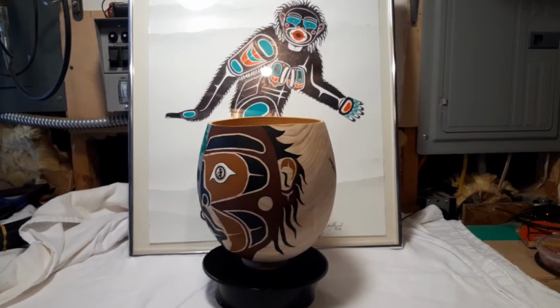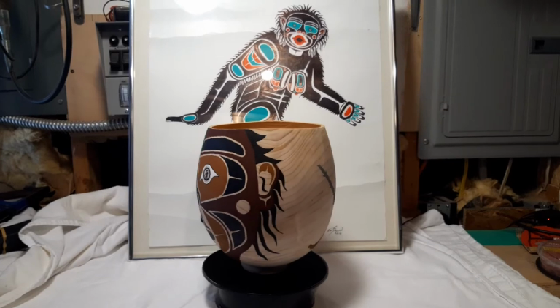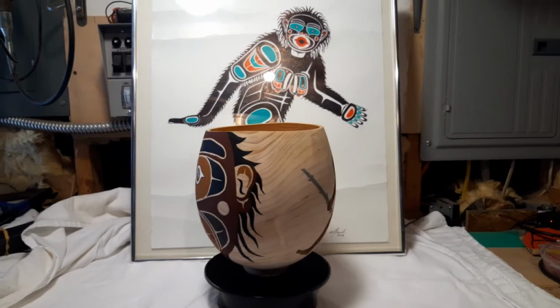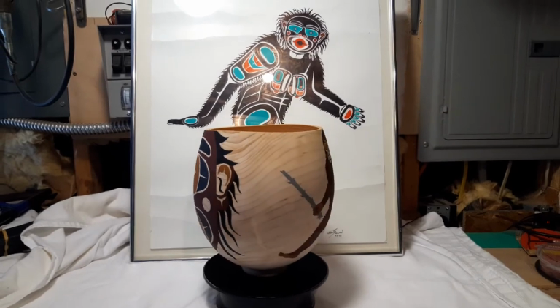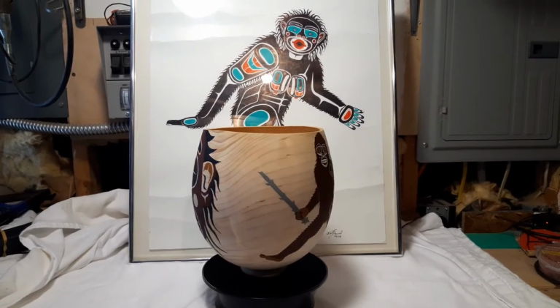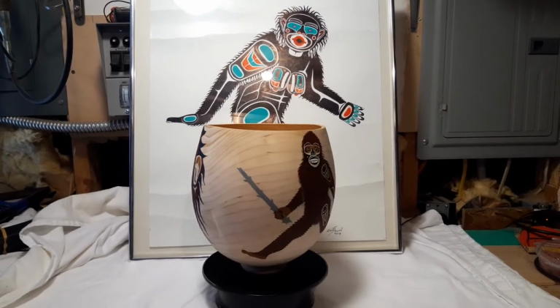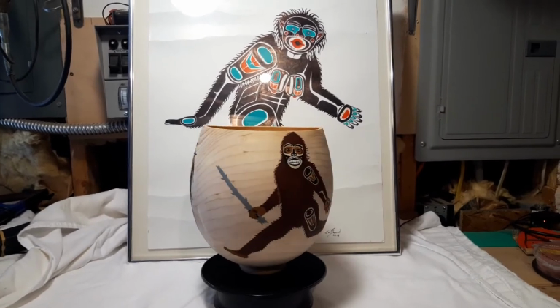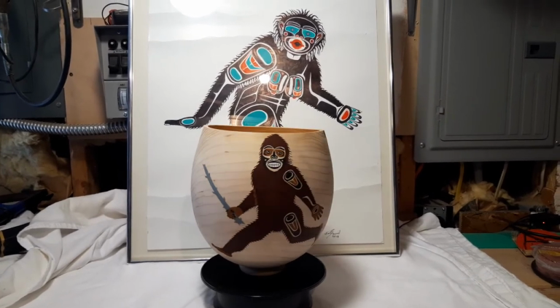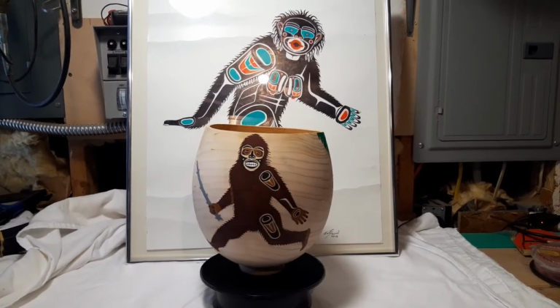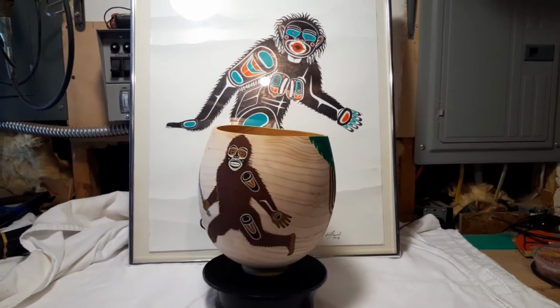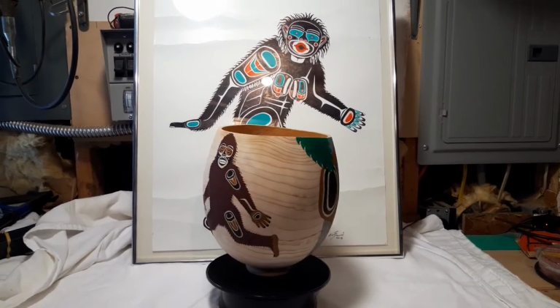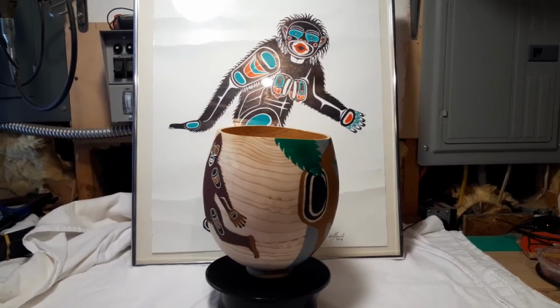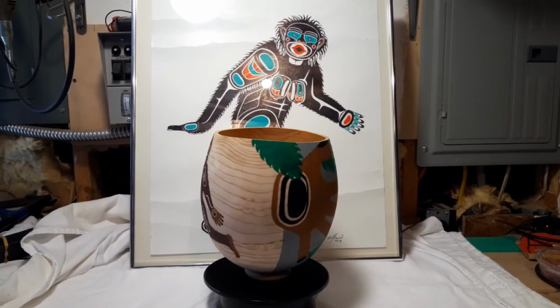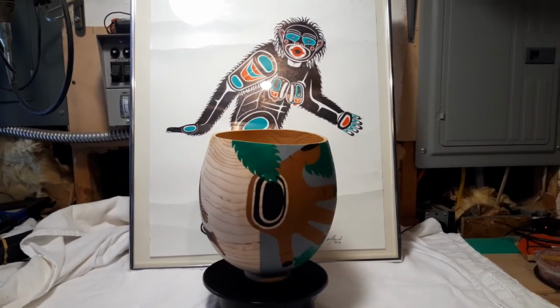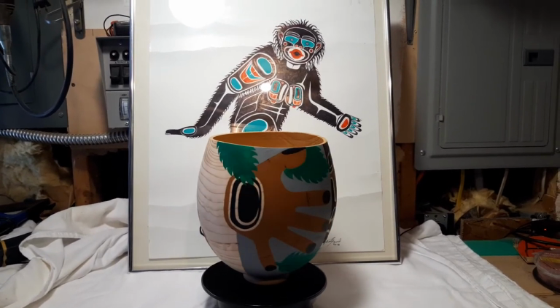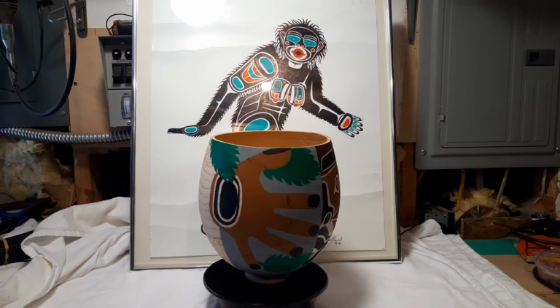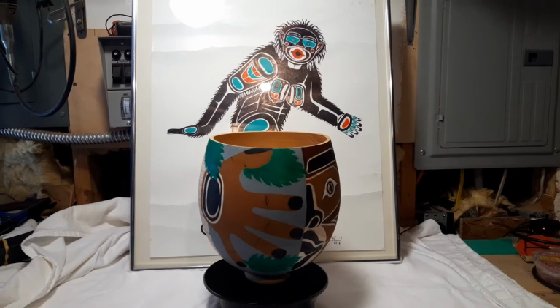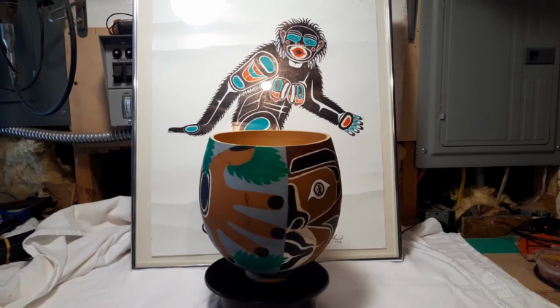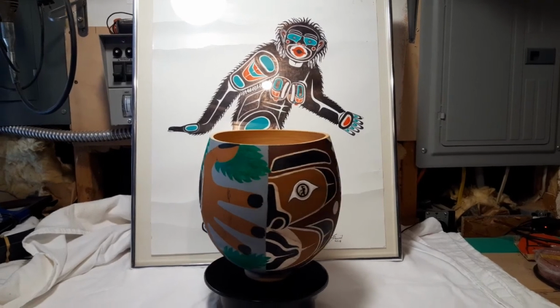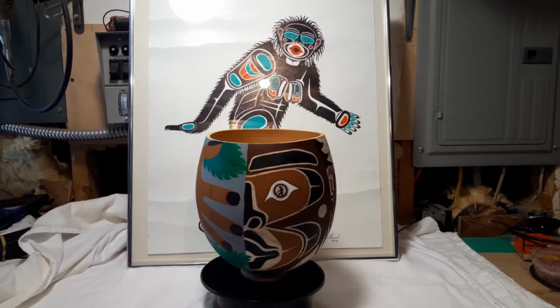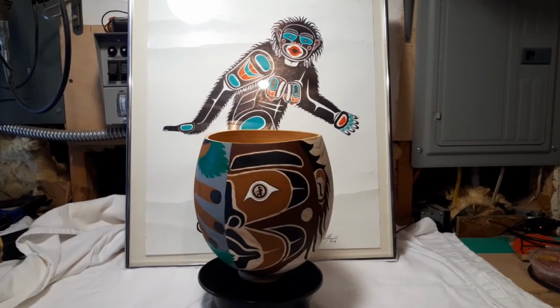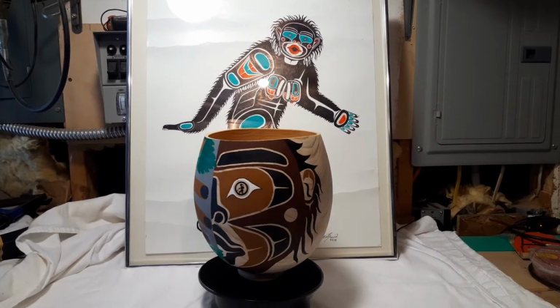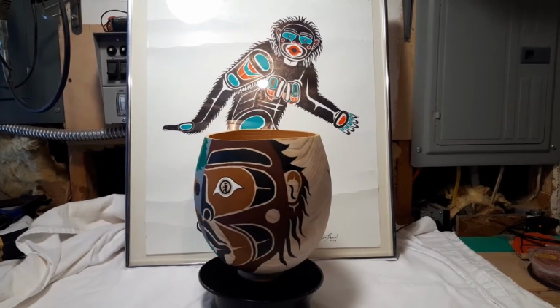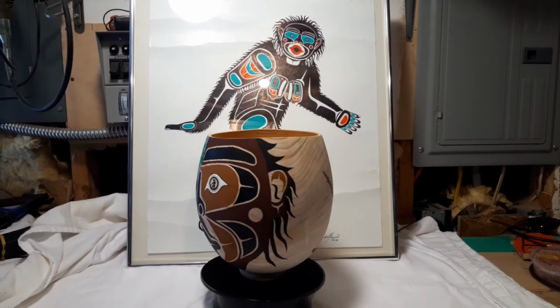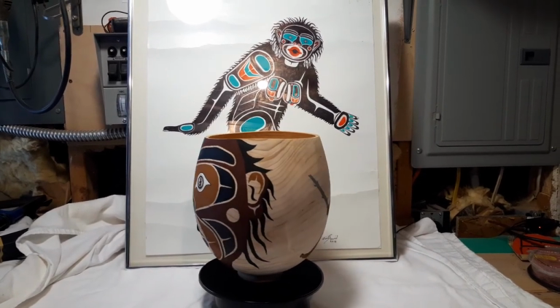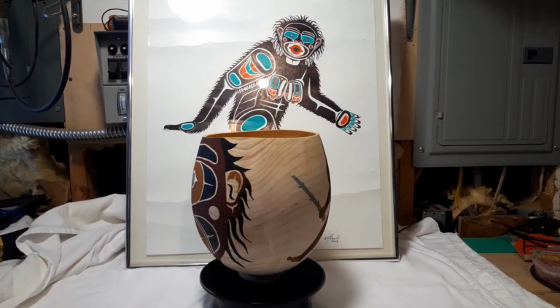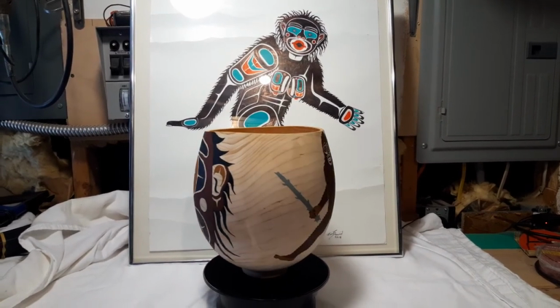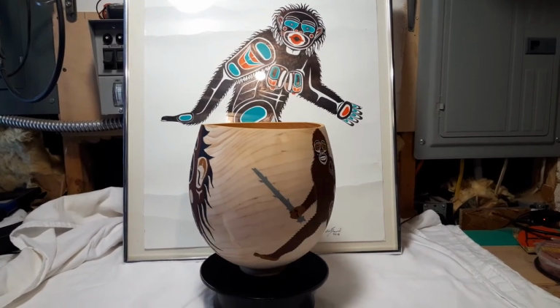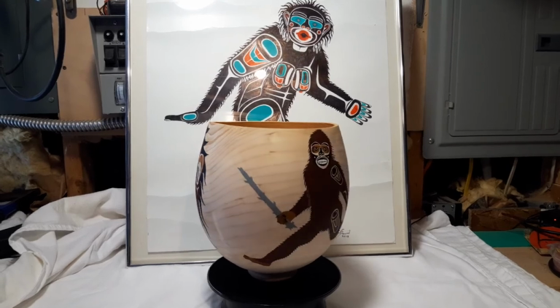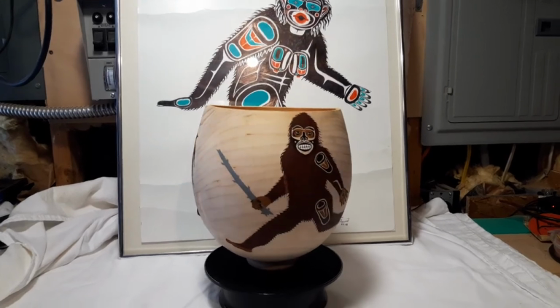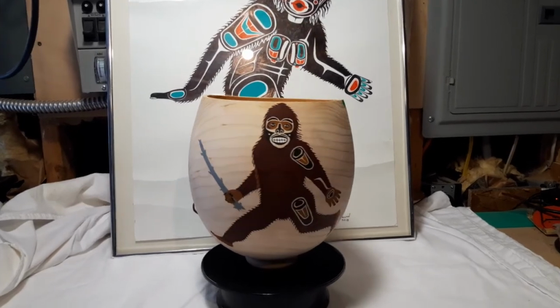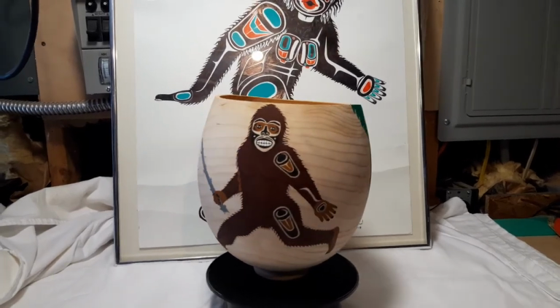I also have 120 of these bowls. This is a medium-sized one and I've got larges and smalls. I can paint any West Coast native design you want on there. But there you go — there's the bowl.